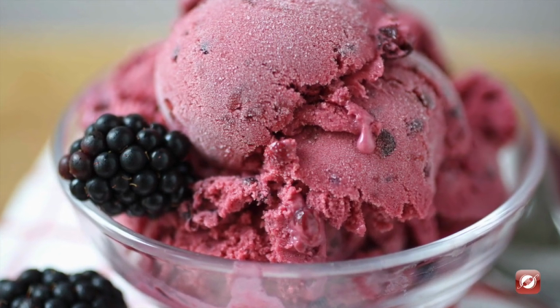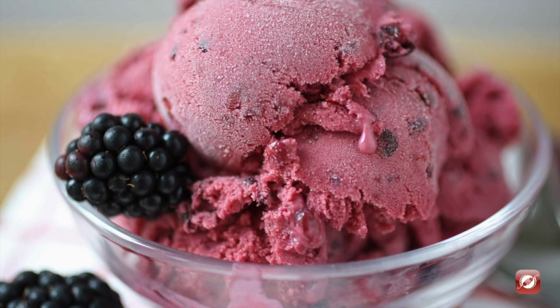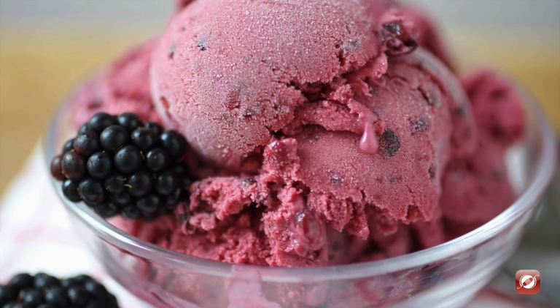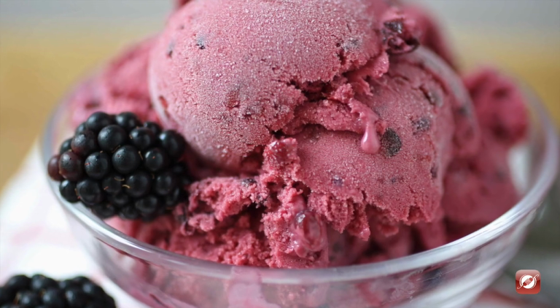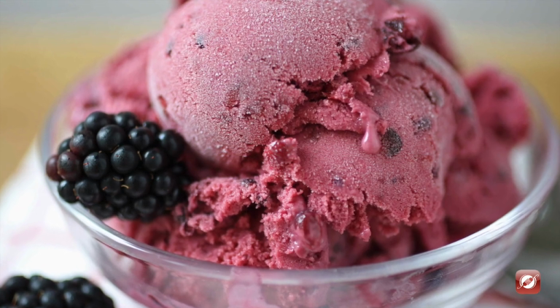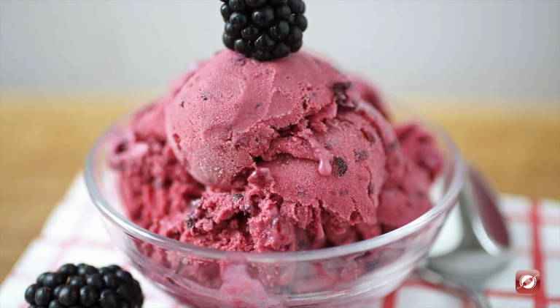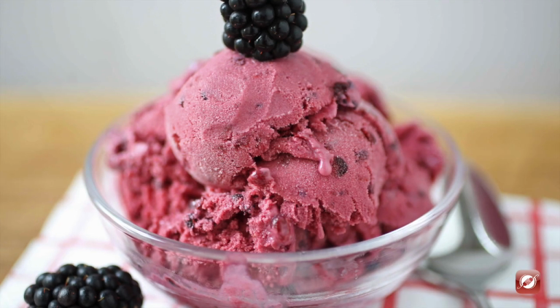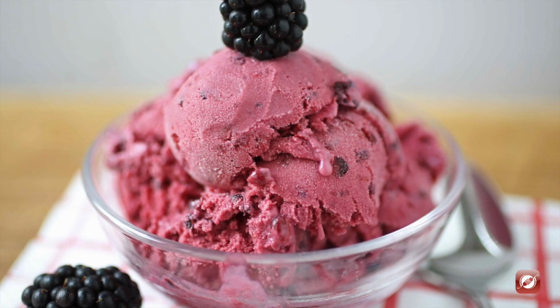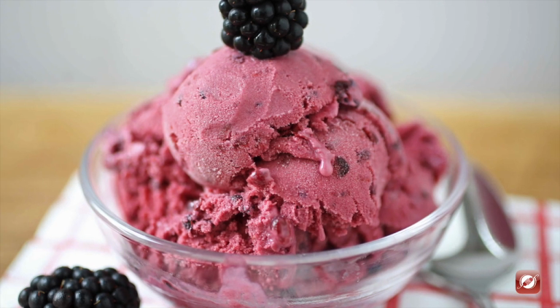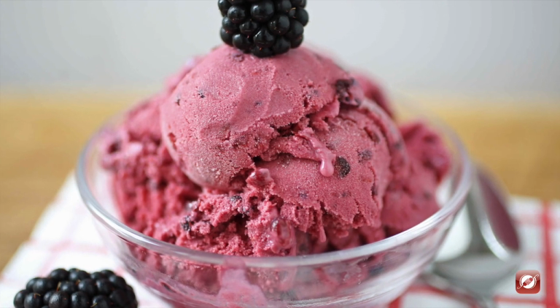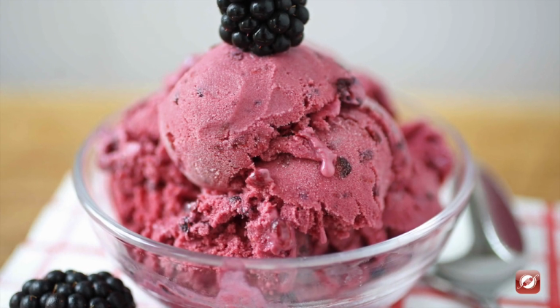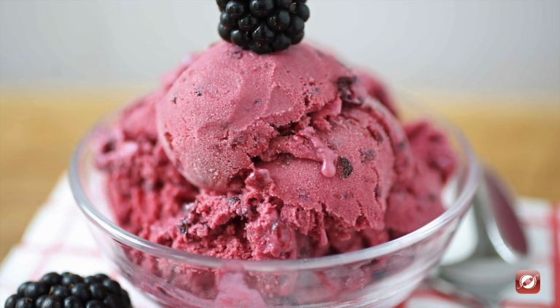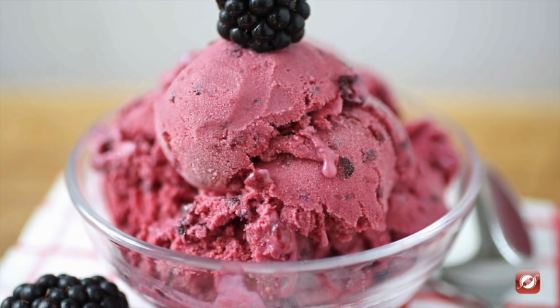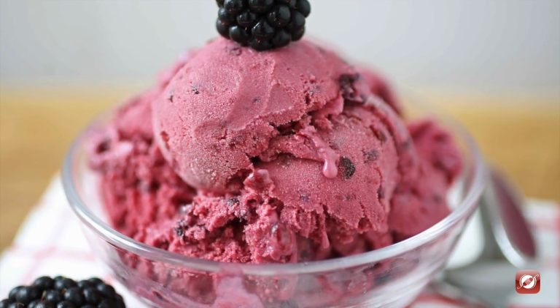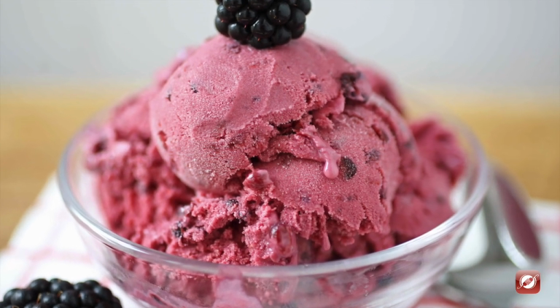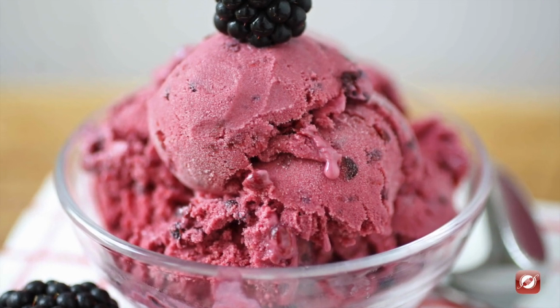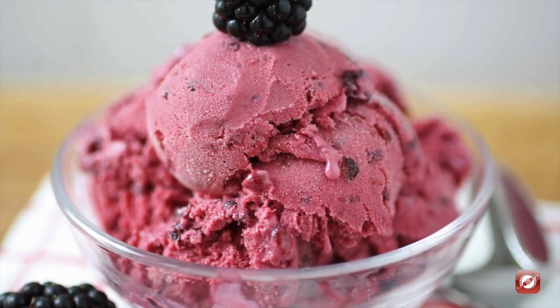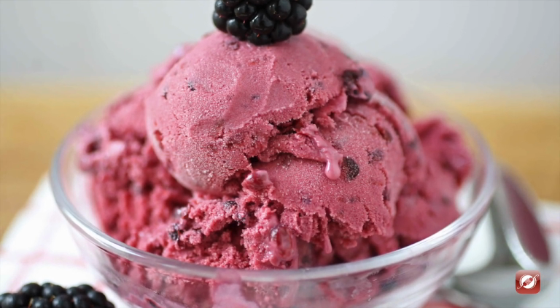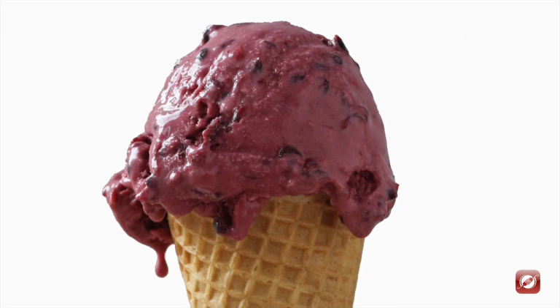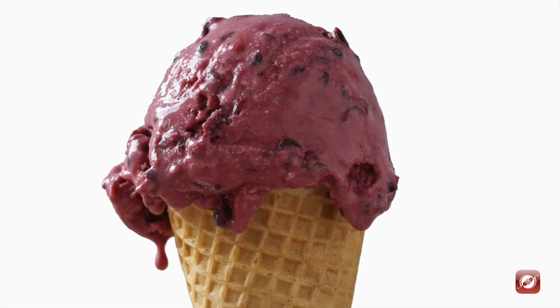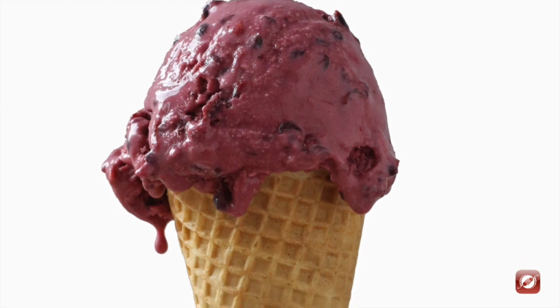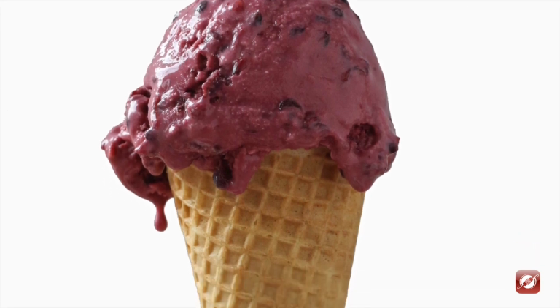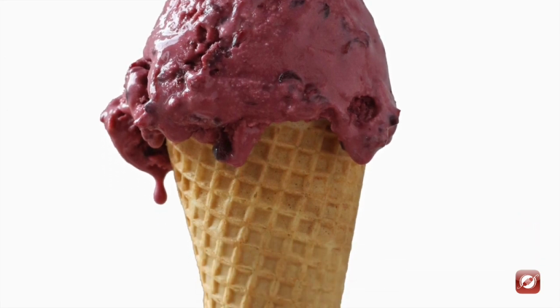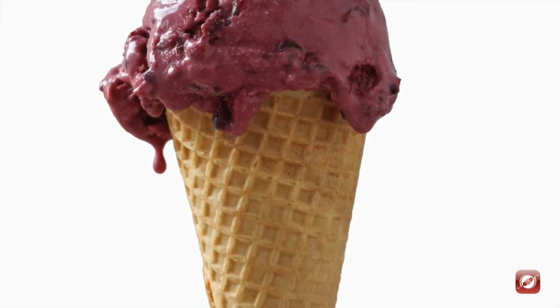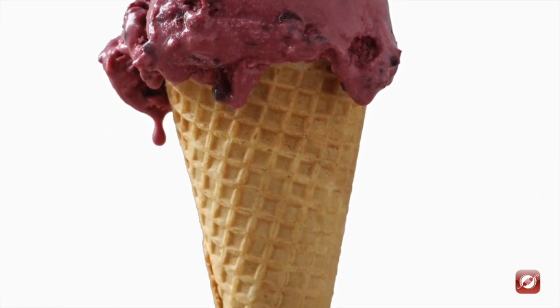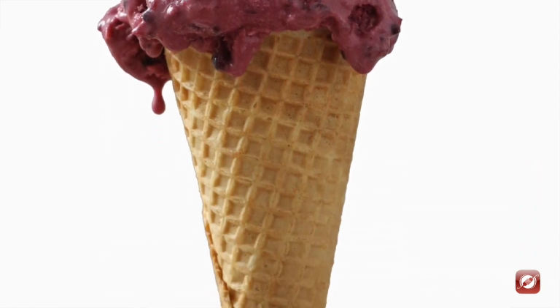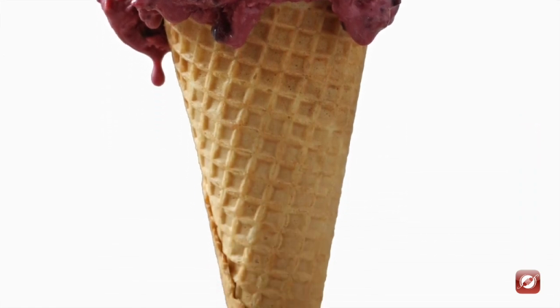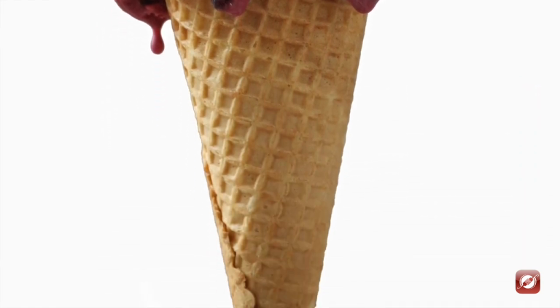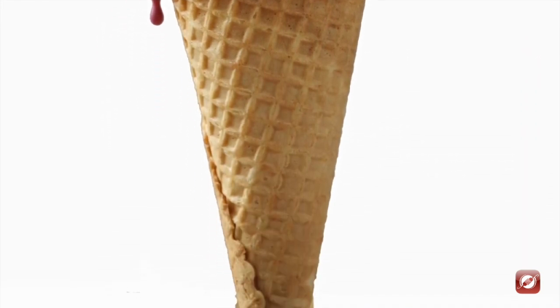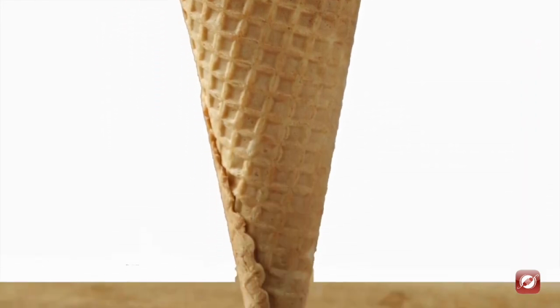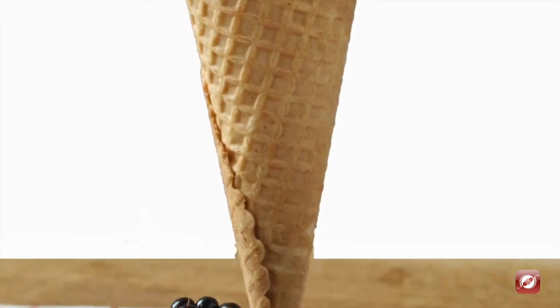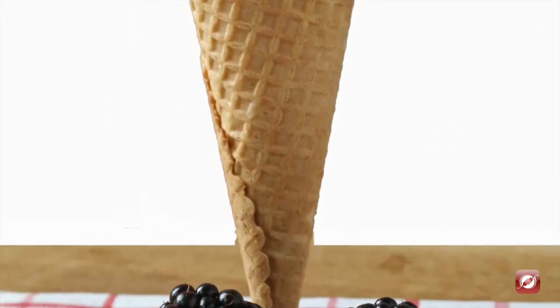And there you have it — that's how you make blackberry ice cream. For more great recipes and cooking tips, come visit us at TheCulinaryExchange.com. I'm Matthew, thanks for watching.